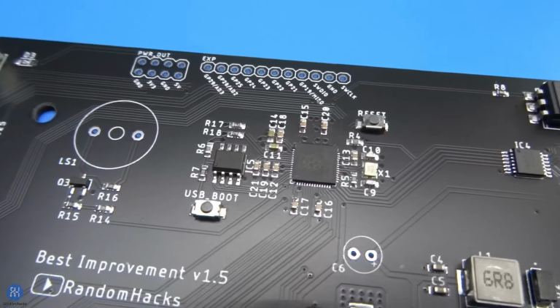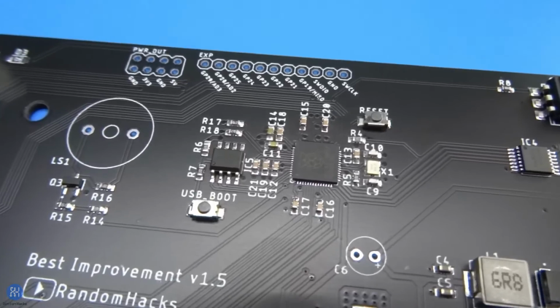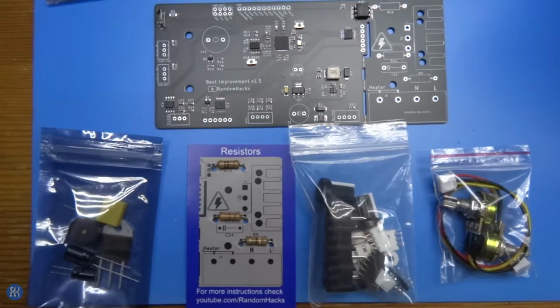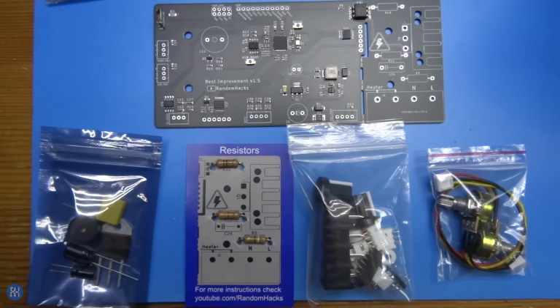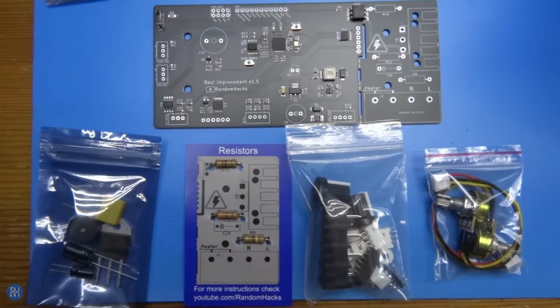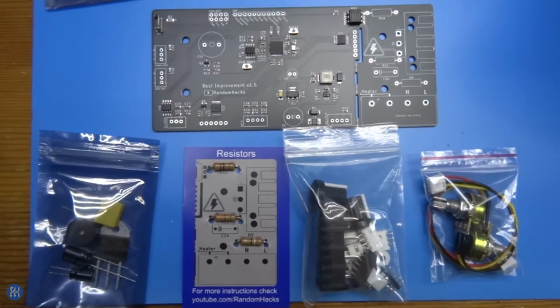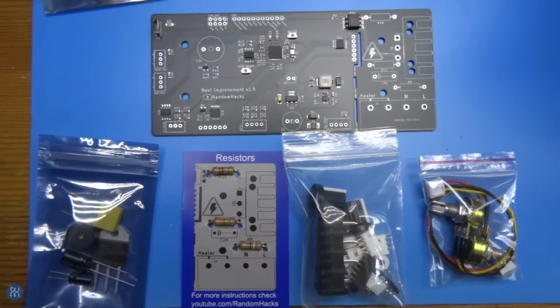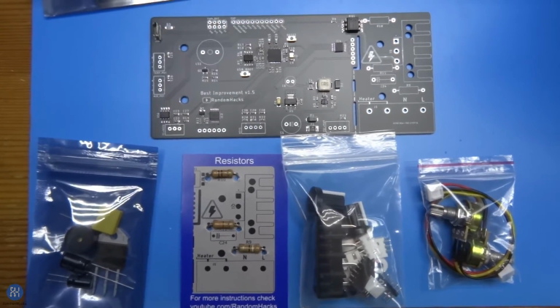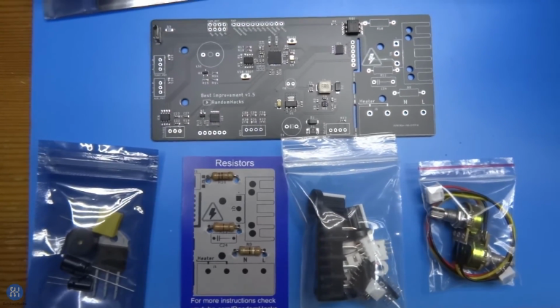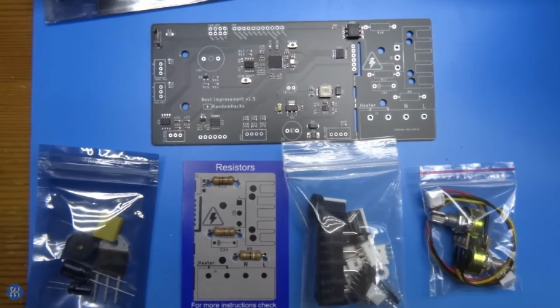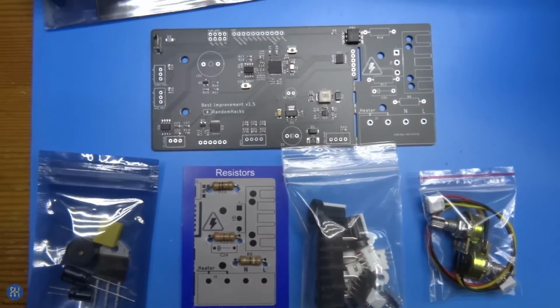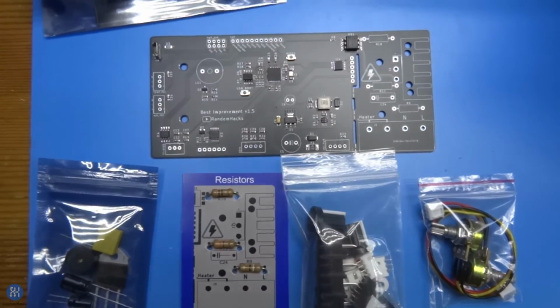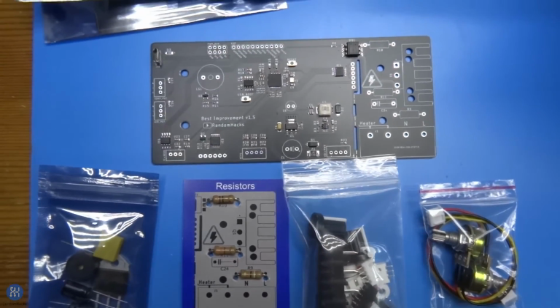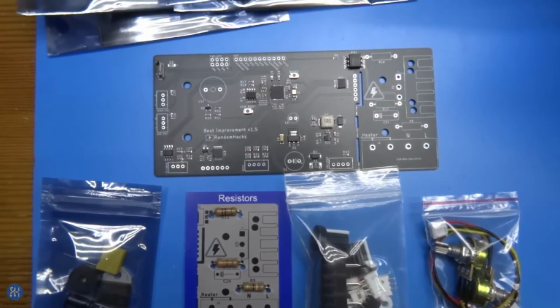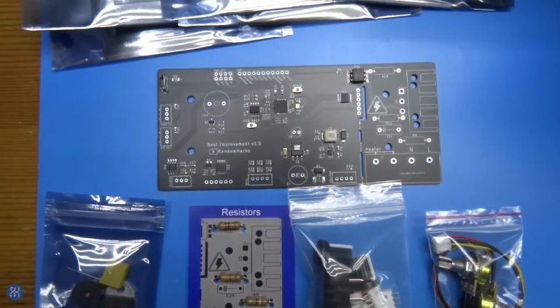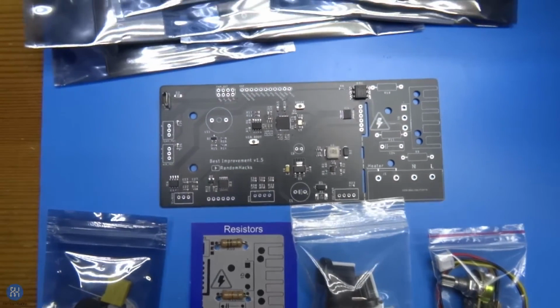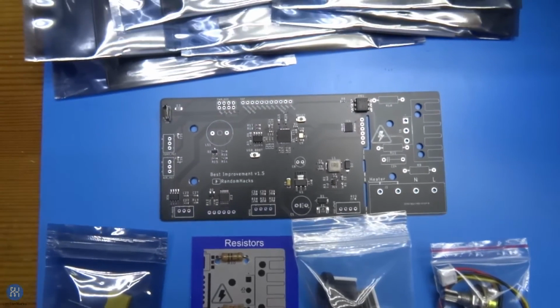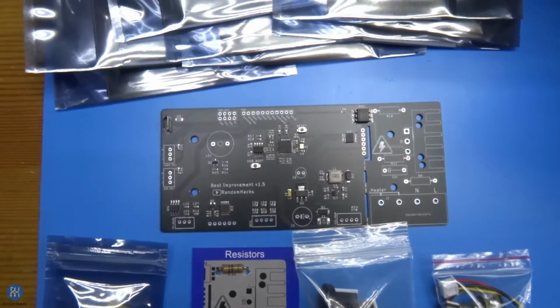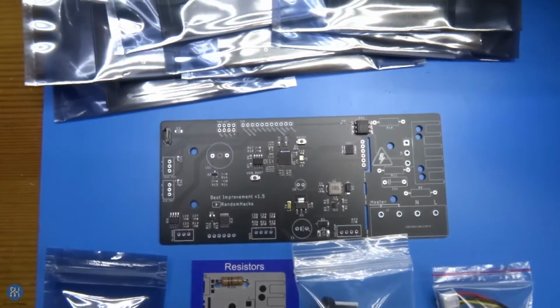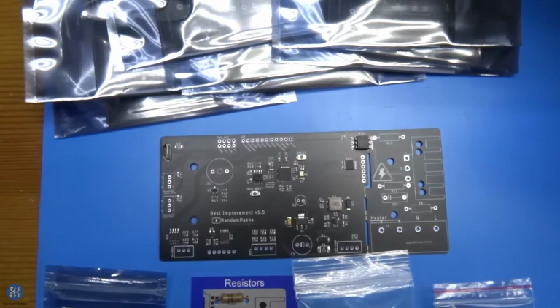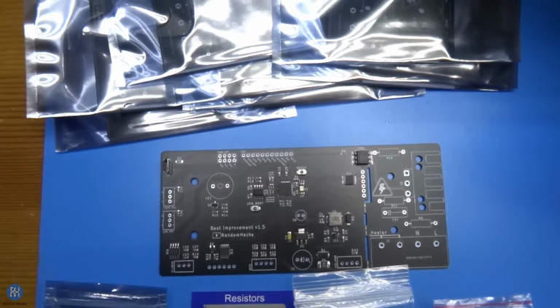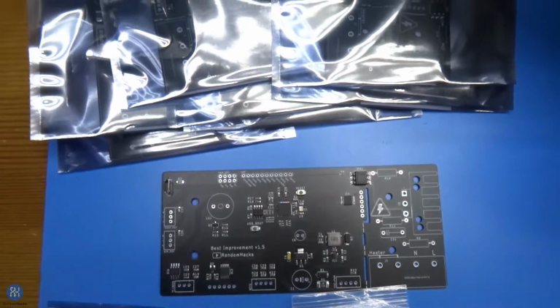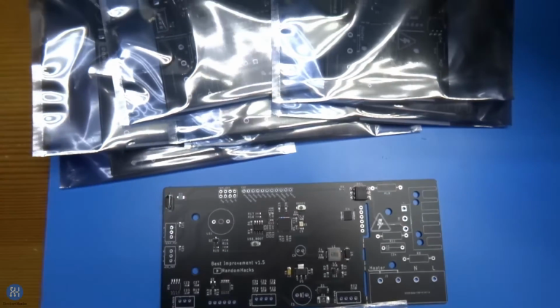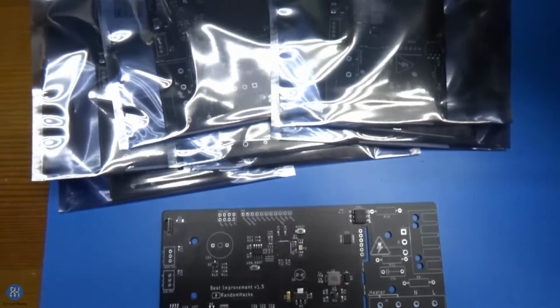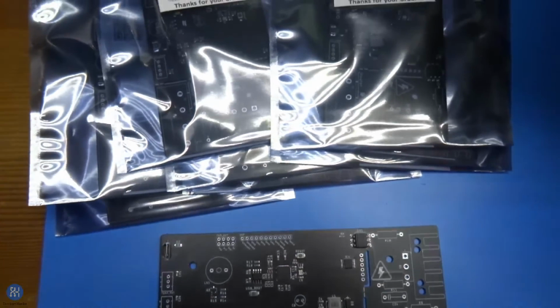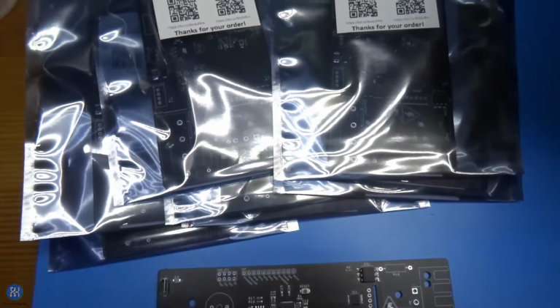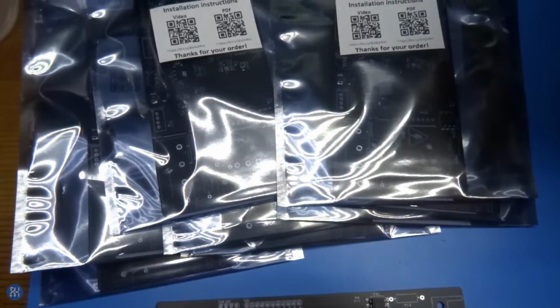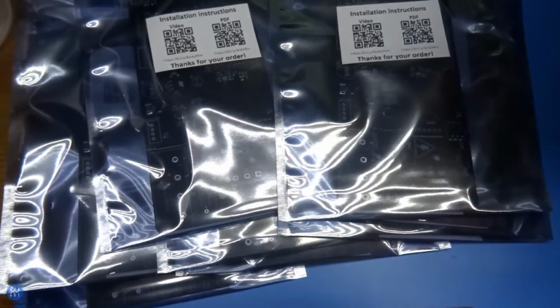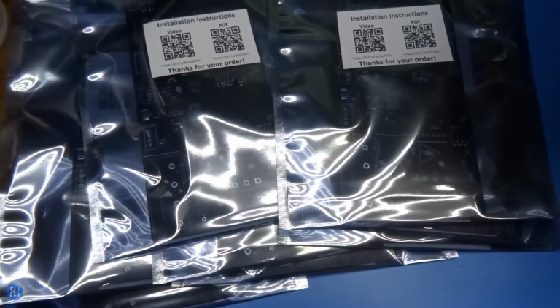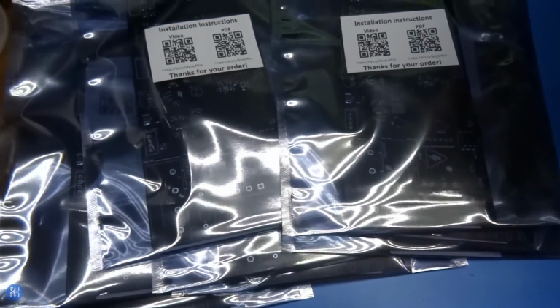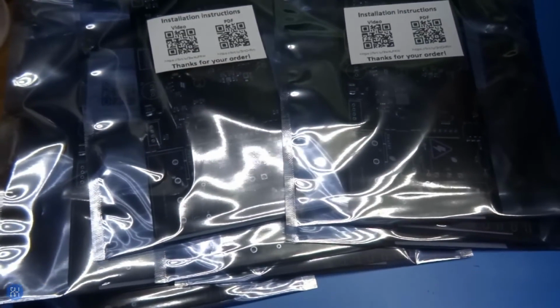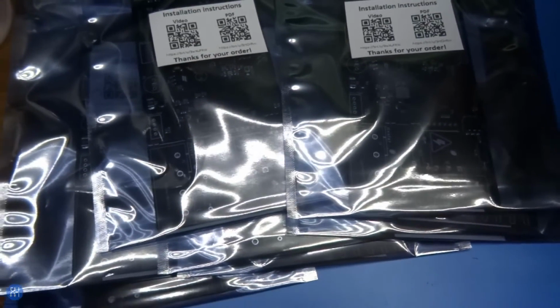I only have 9 kits in stock, but I'm expecting 50 more in a few days. A link to my Tindie store is in the description. Have fun!